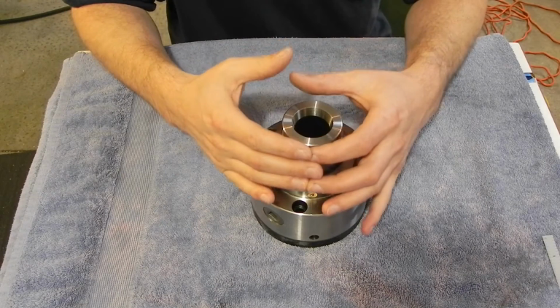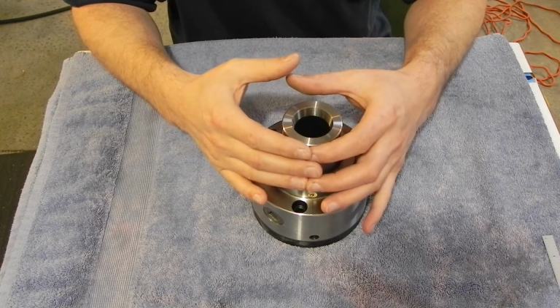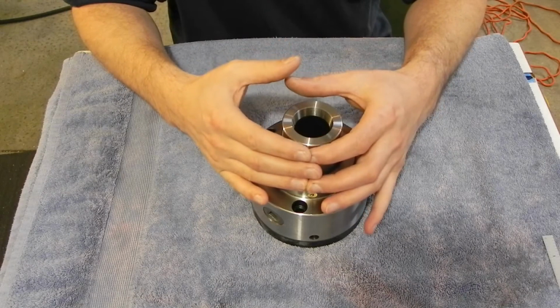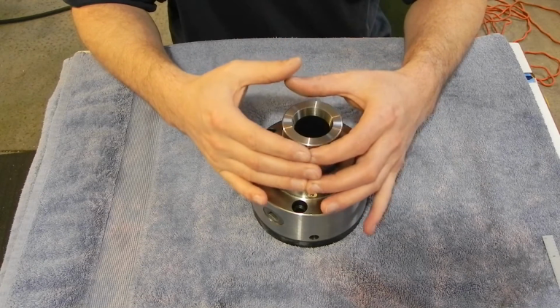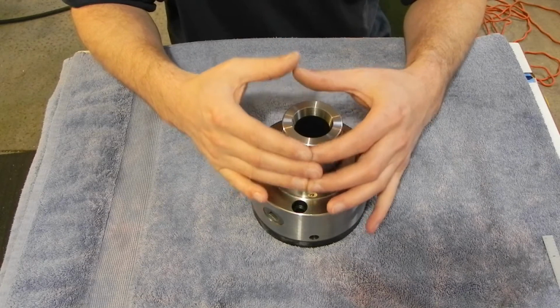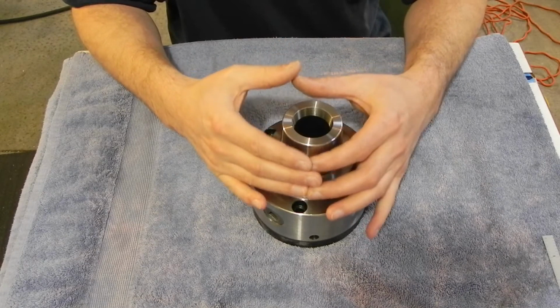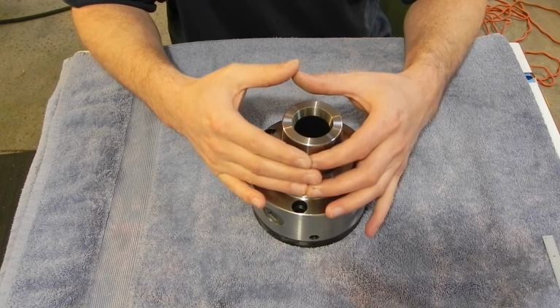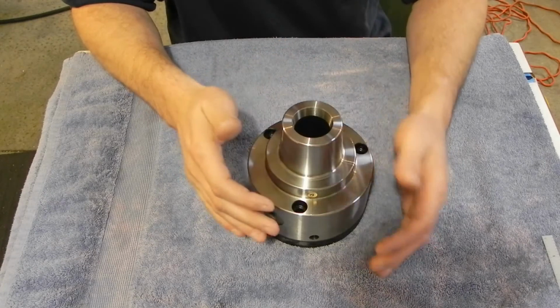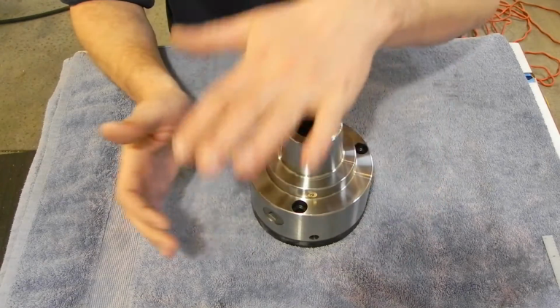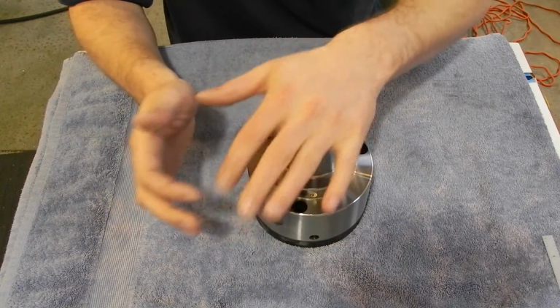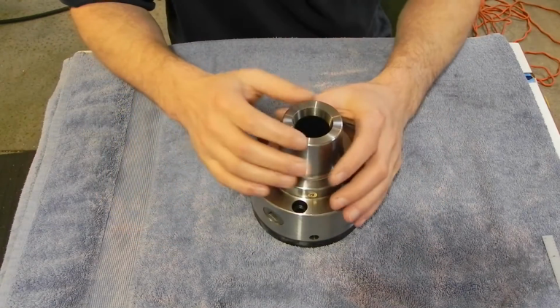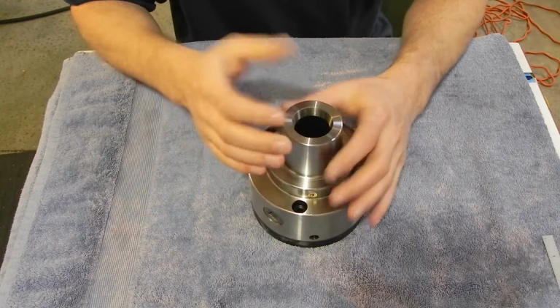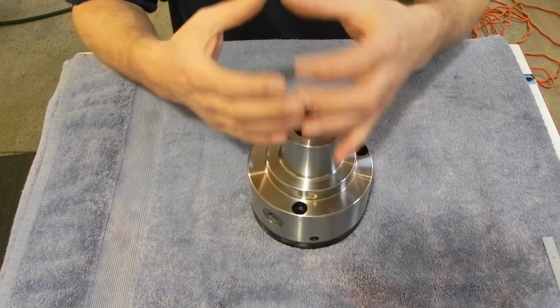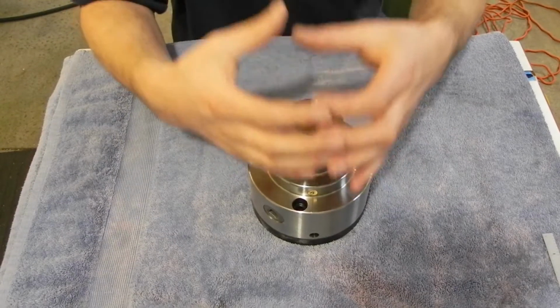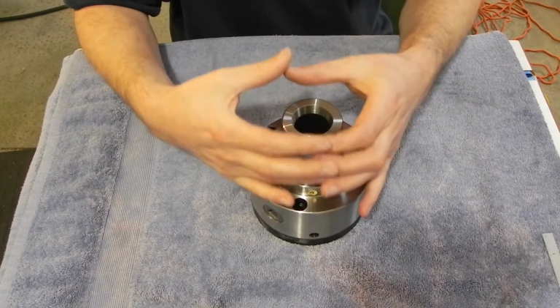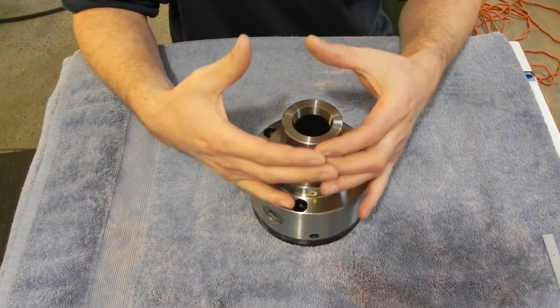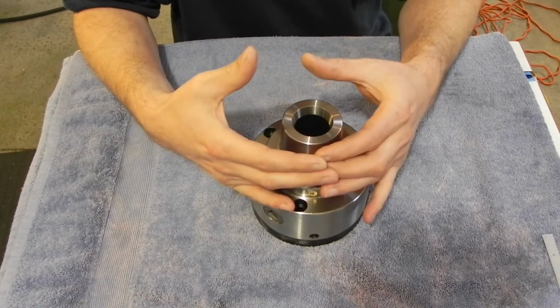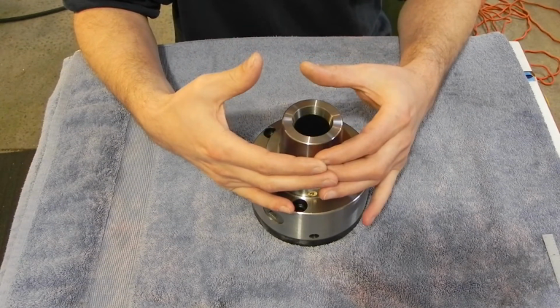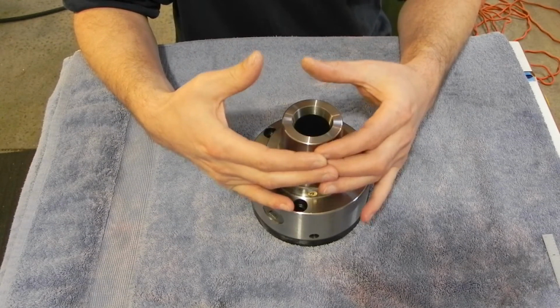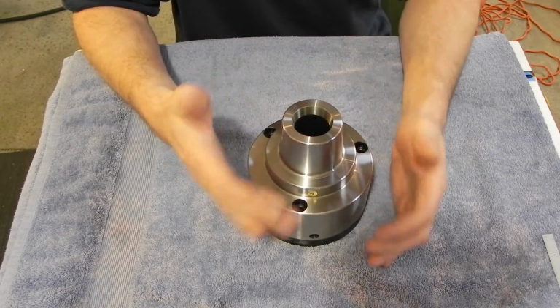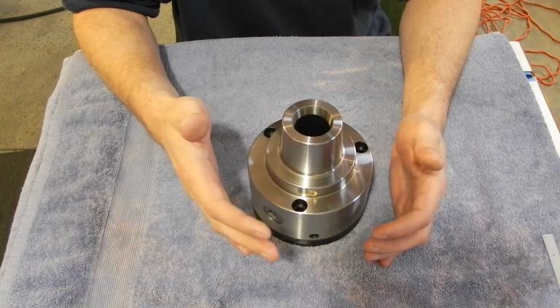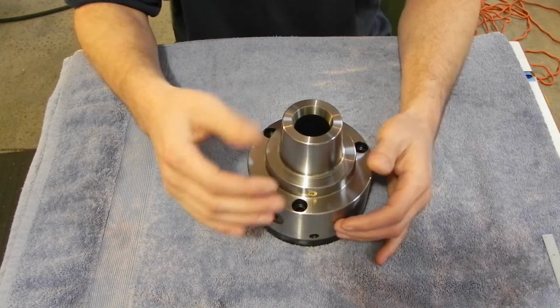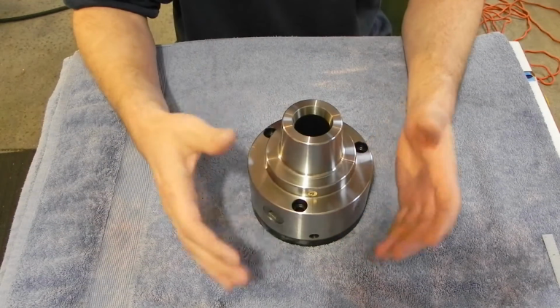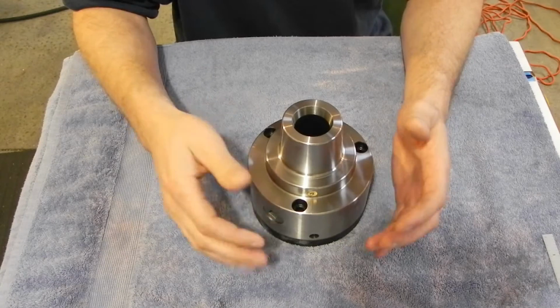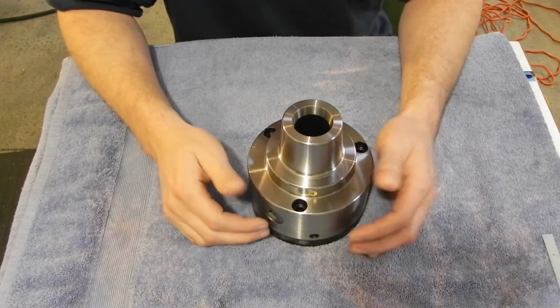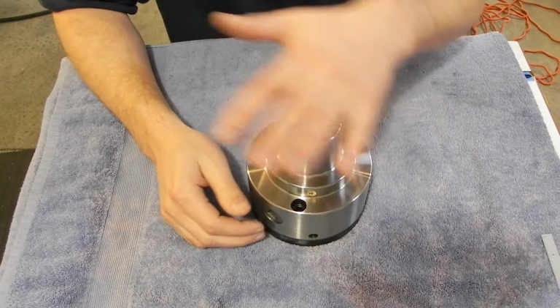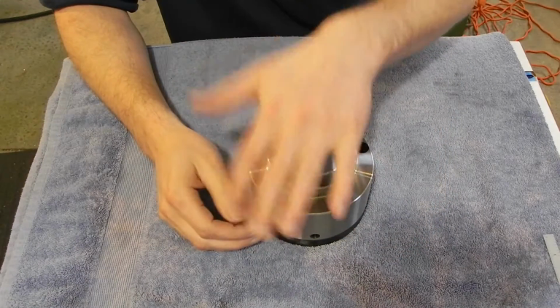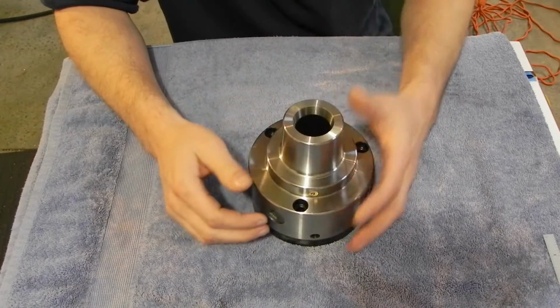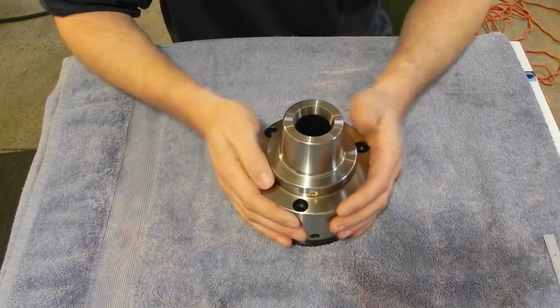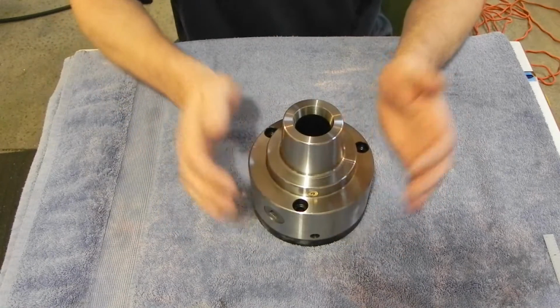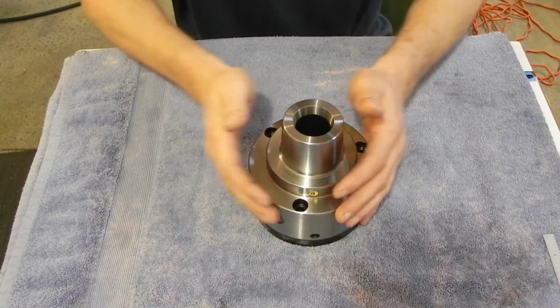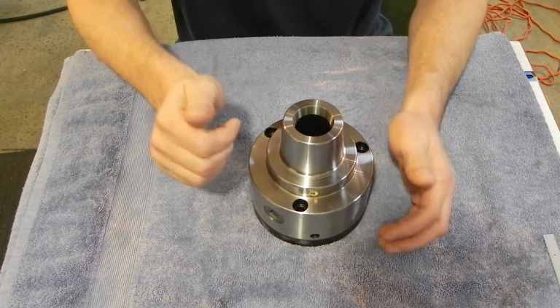A regular three-jaw or four-jaw chuck, when you tighten down, has a tendency to mar the work. I've wanted one of these for a long time because if you put work in a collet, you won't mar the work — you won't put nice dings in it everywhere. So that's why I bought it for myself.